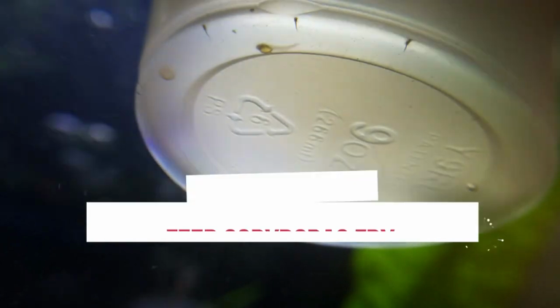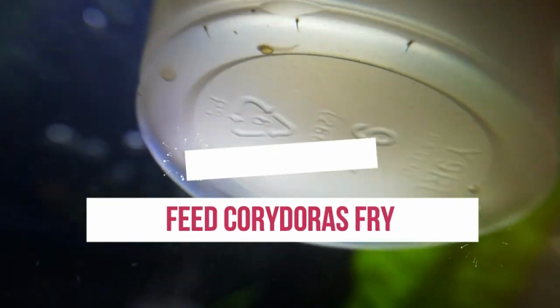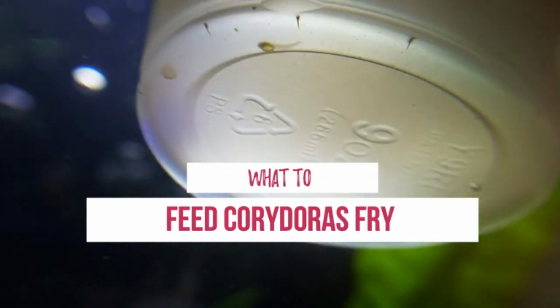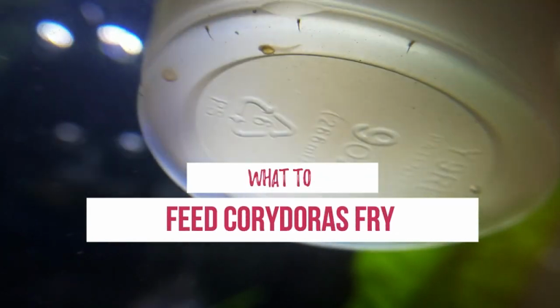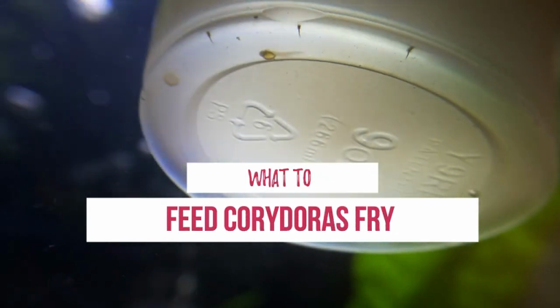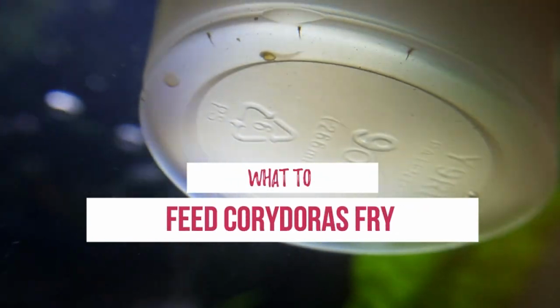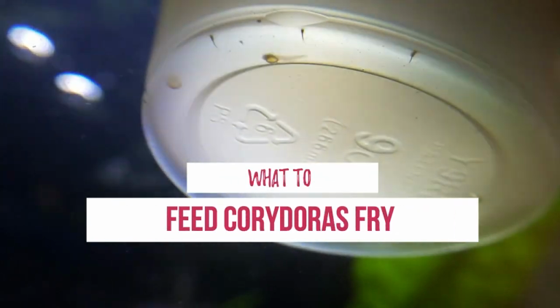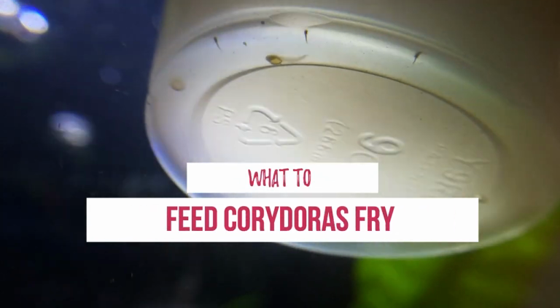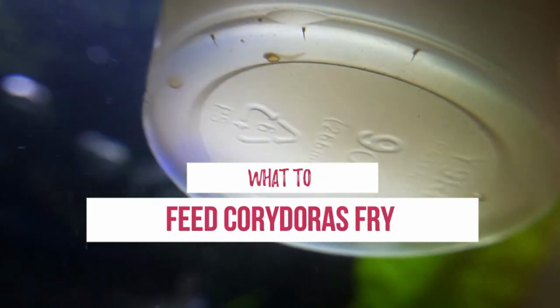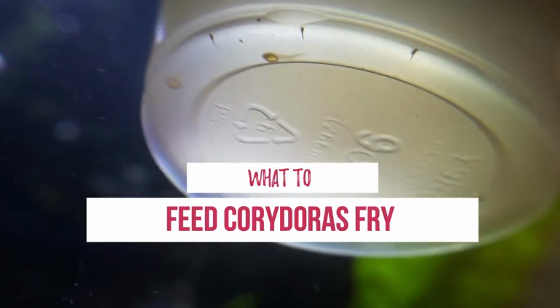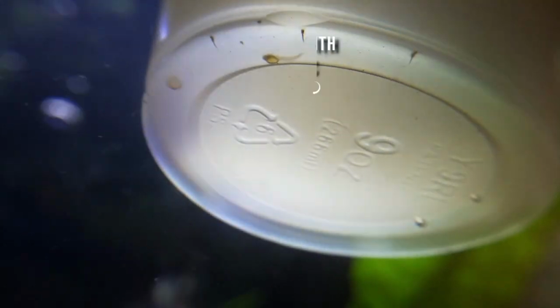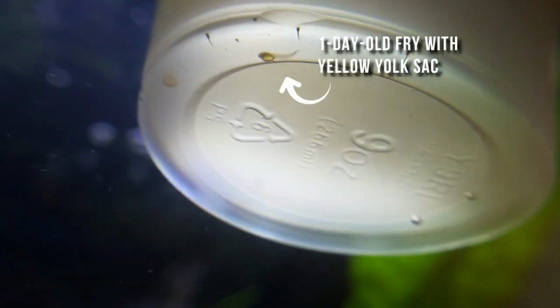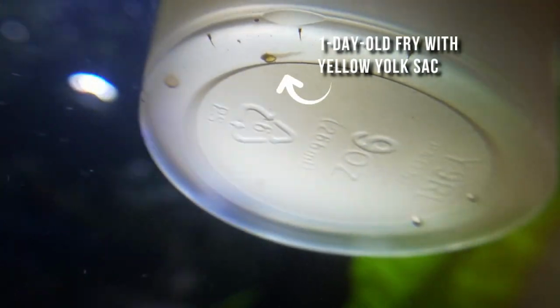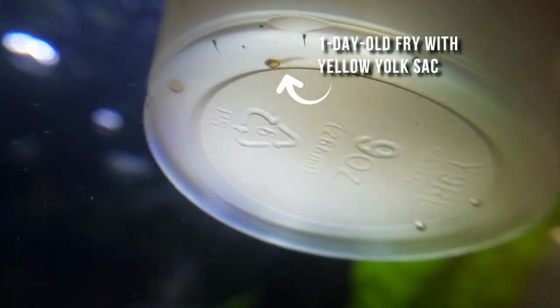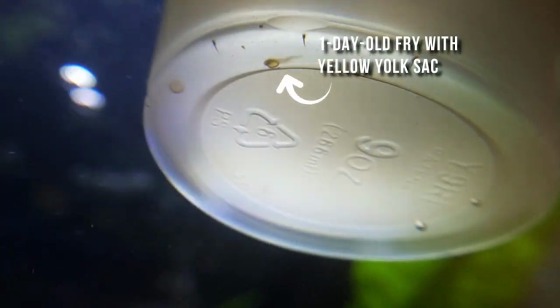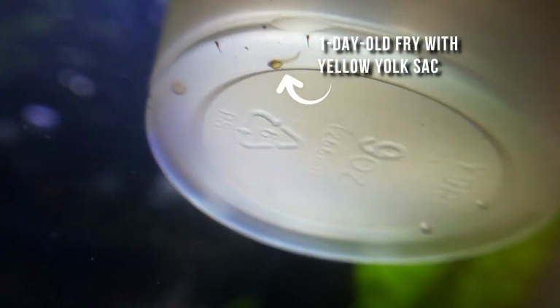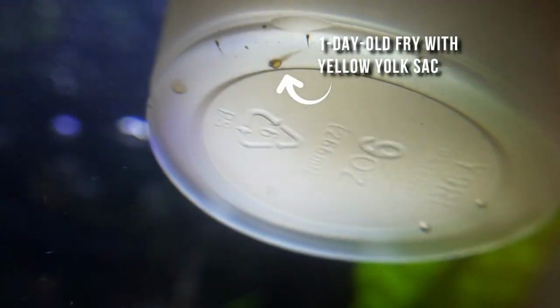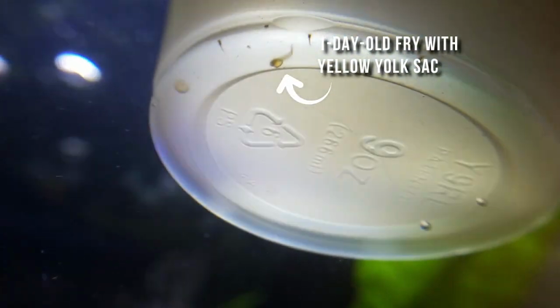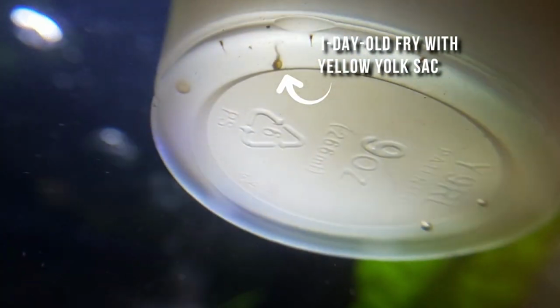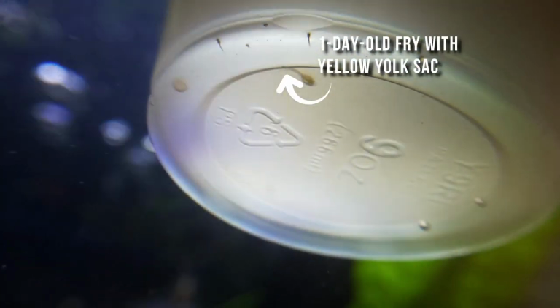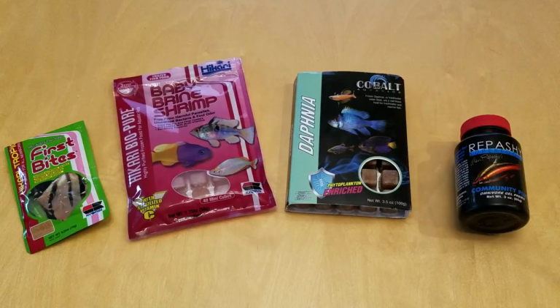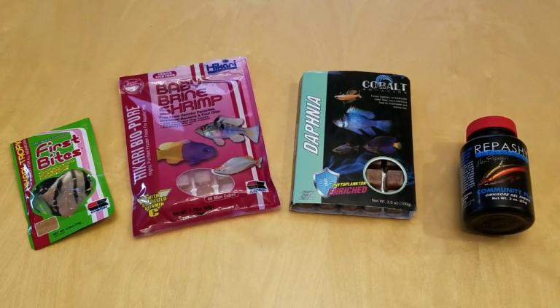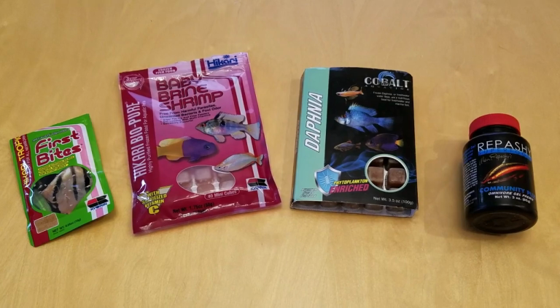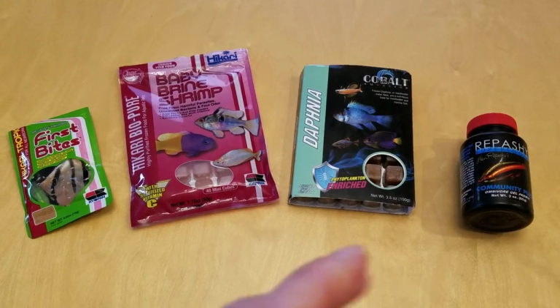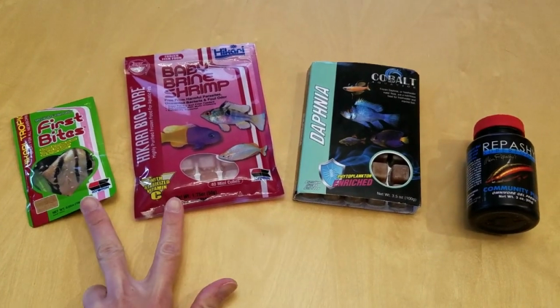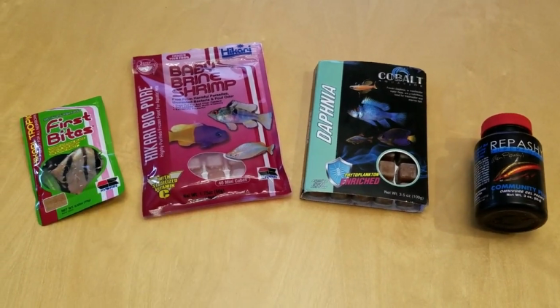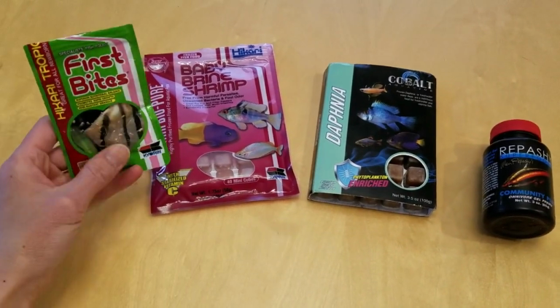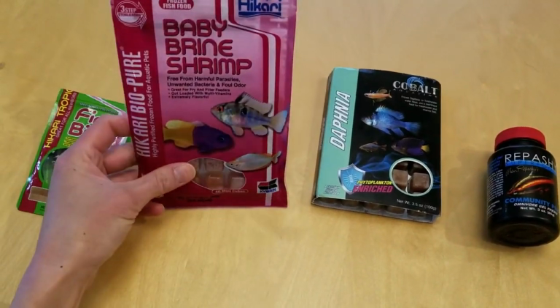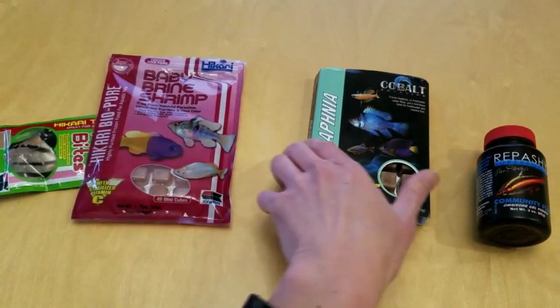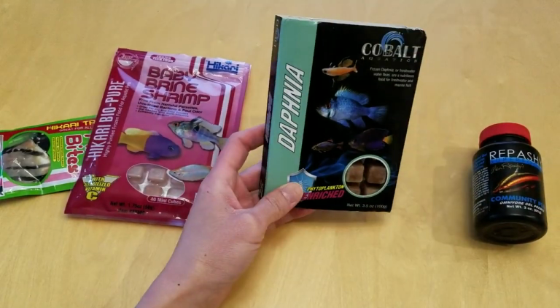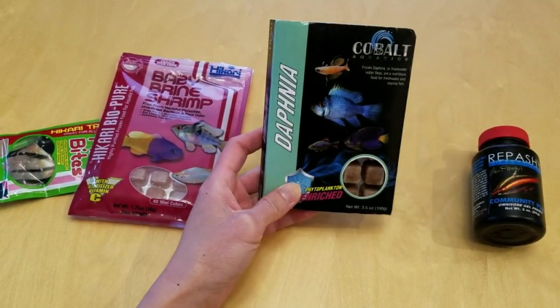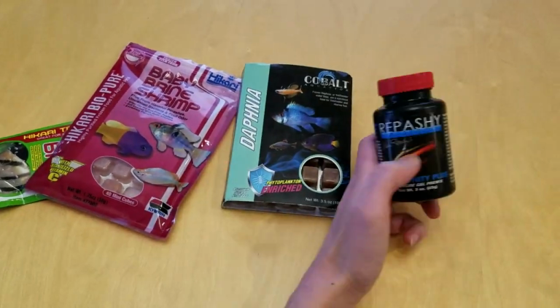In the first 1-2 days, the Cory catfish fry are still feeding off their yolk sac, so don't give them anything to eat. After that, feed the fry about 2-3 times a day. Each week, introduce a new kind of food and alternate between the different foods for greater variety and nutrition.